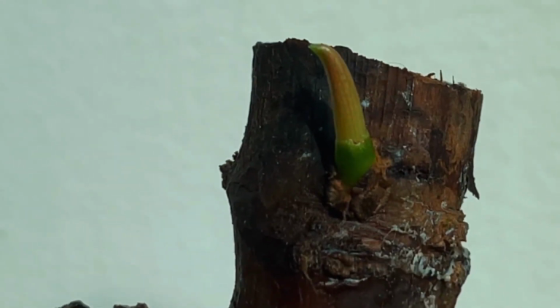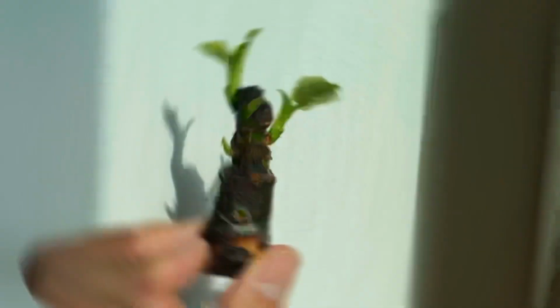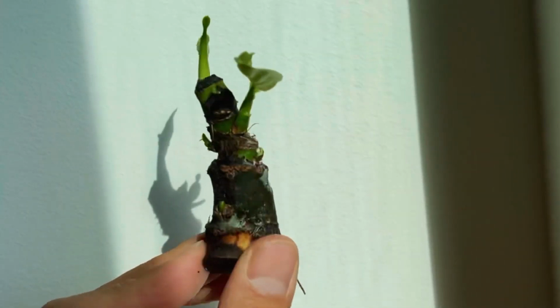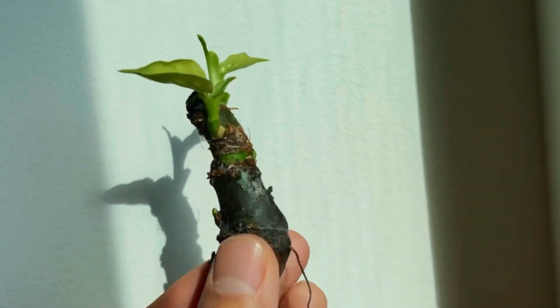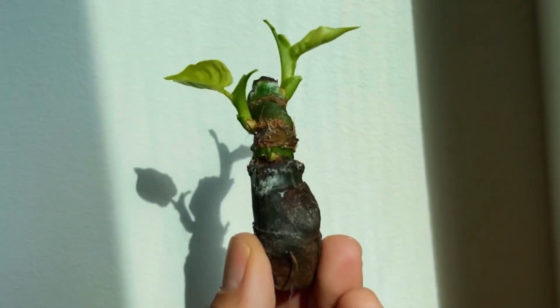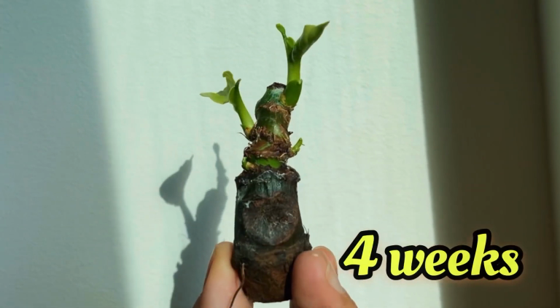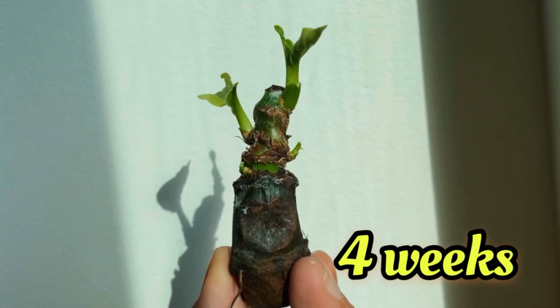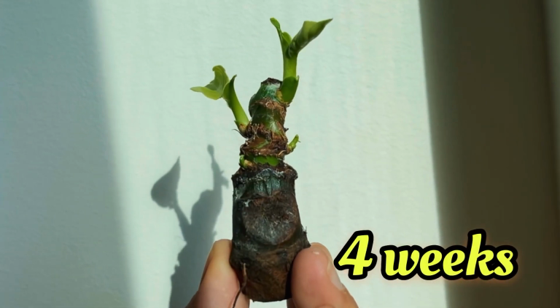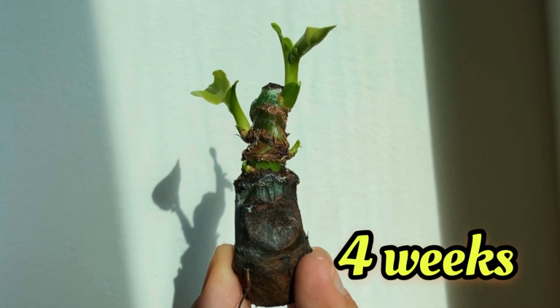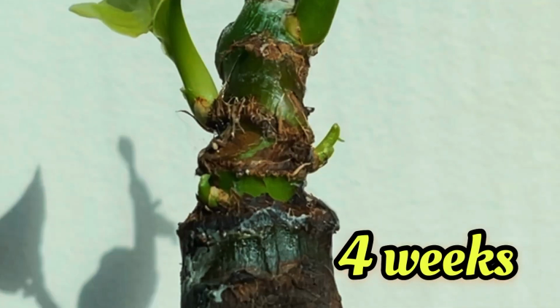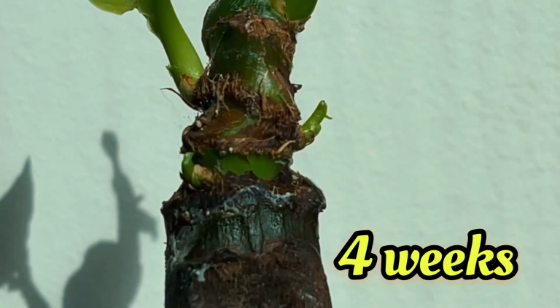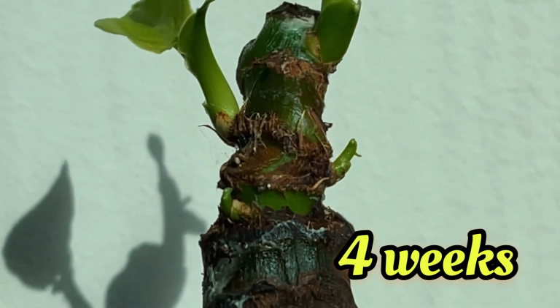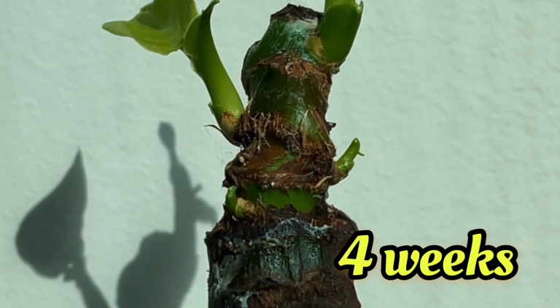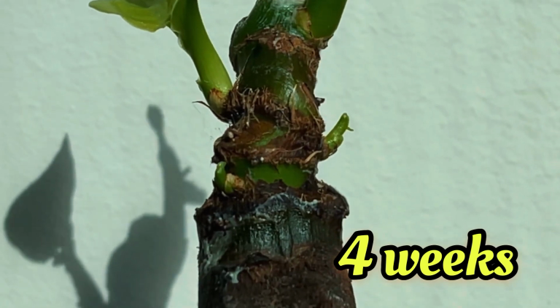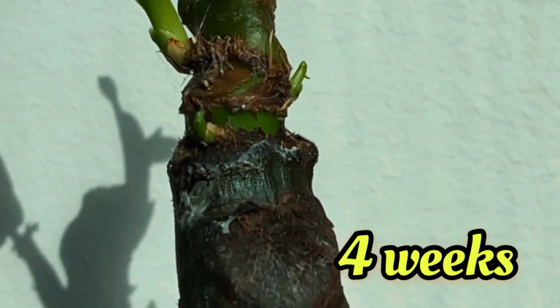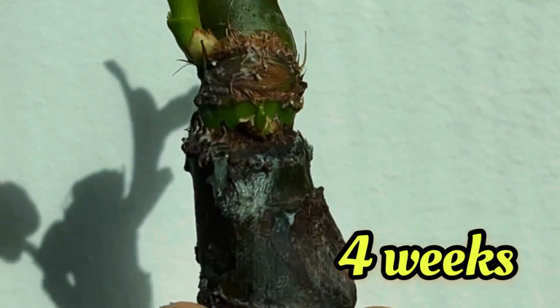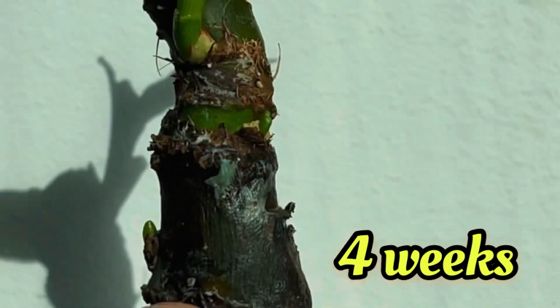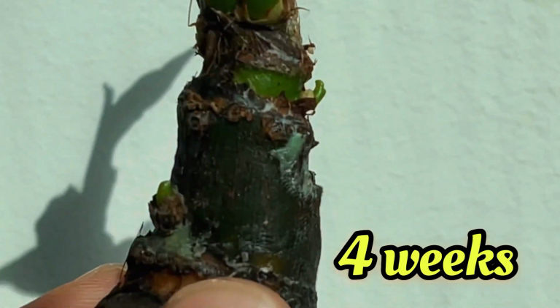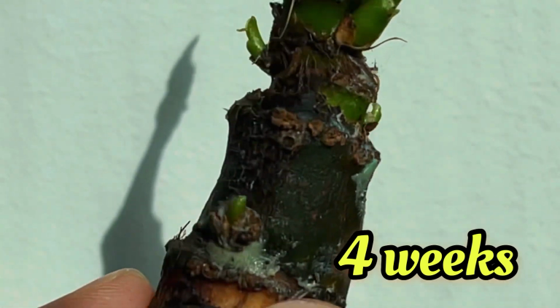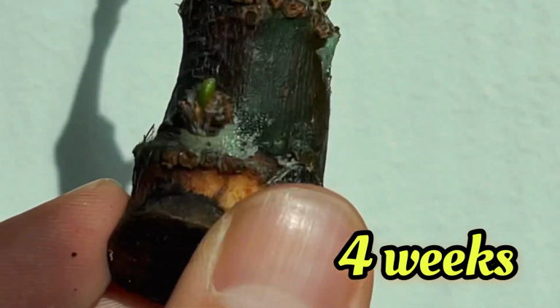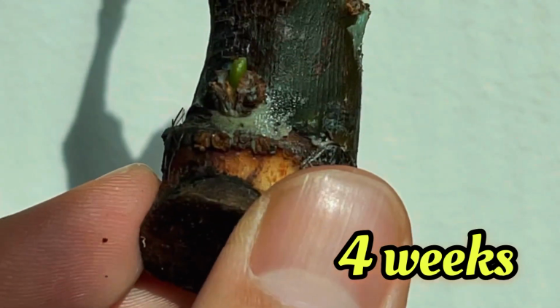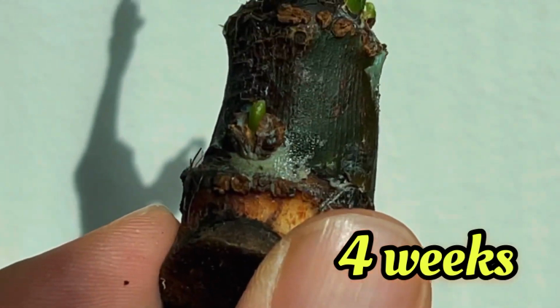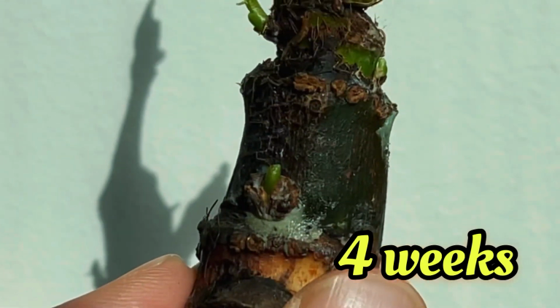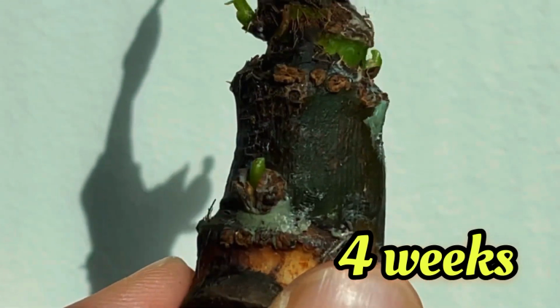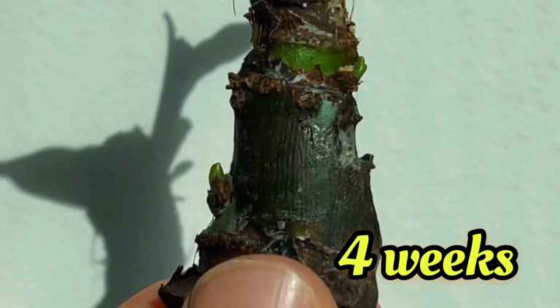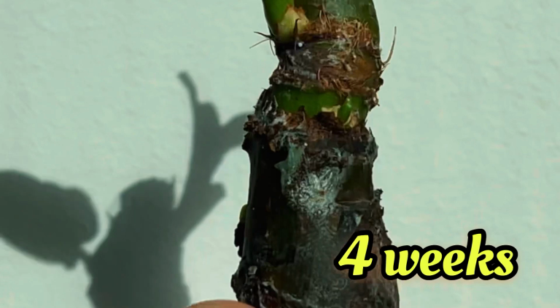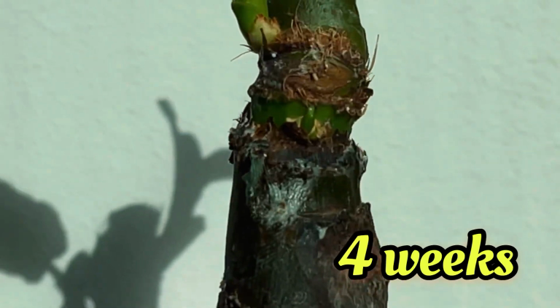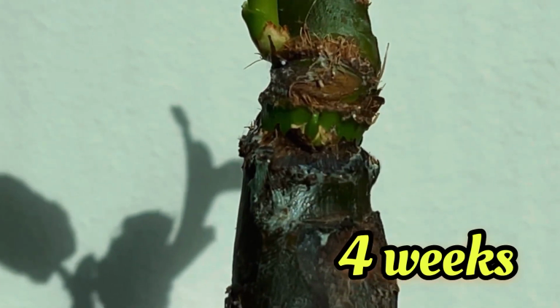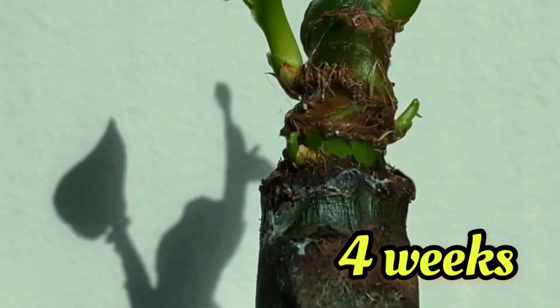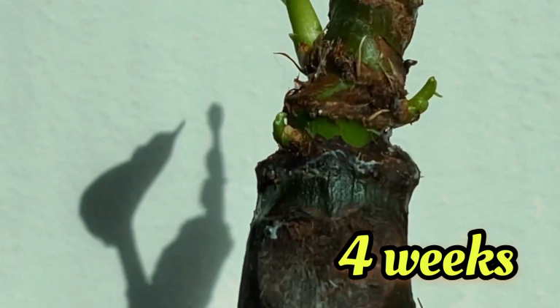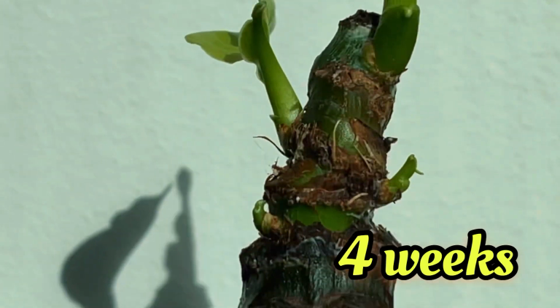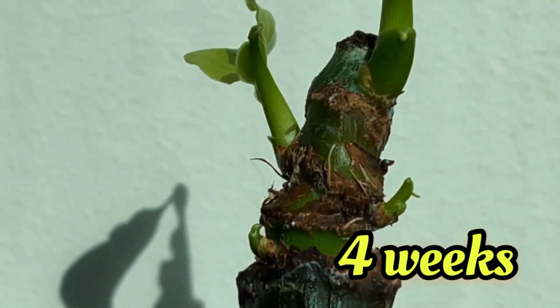And this is hopefully what you'll get after 4 weeks of wait. As you can see, there are multiple growth points coming out from this chunk and the top parts even have young leaves that are unfurling already.